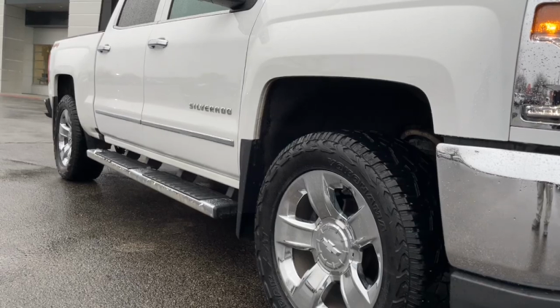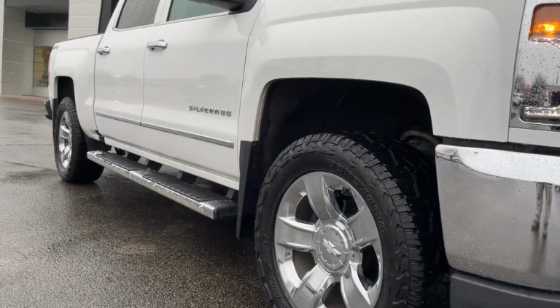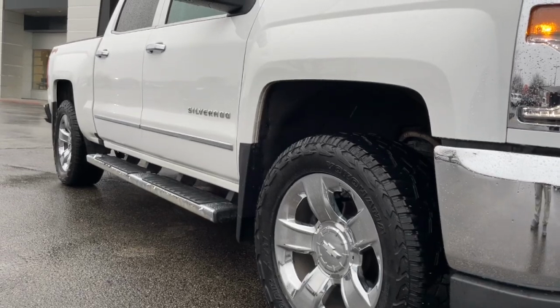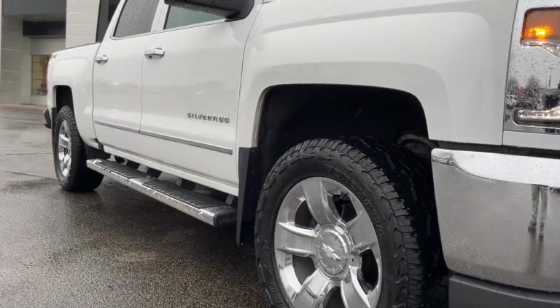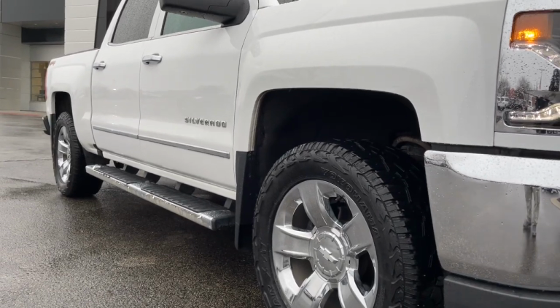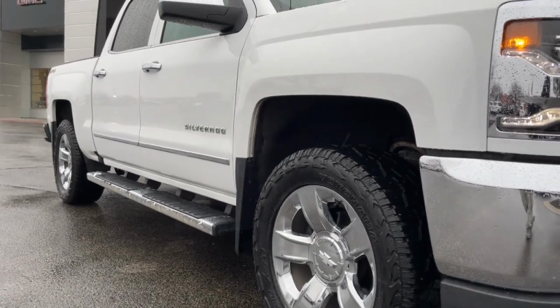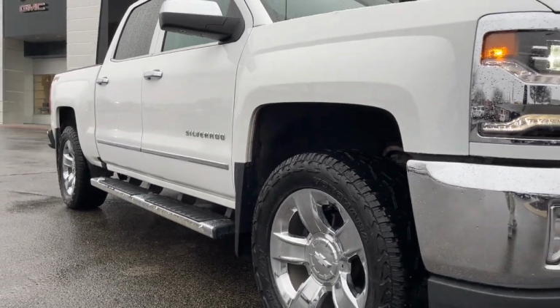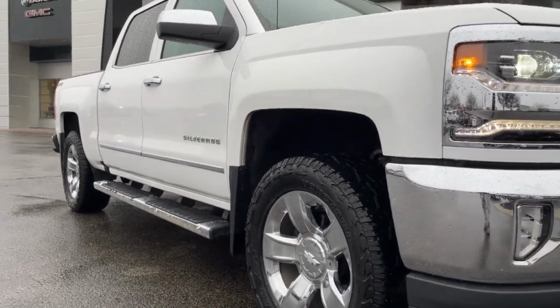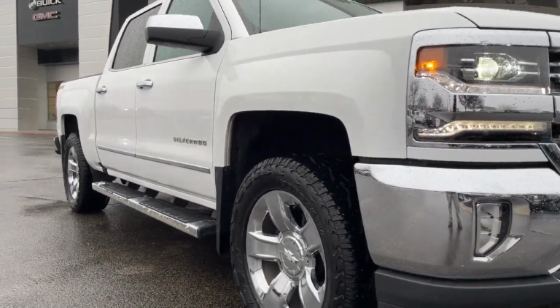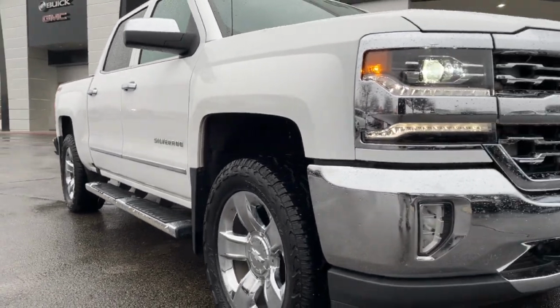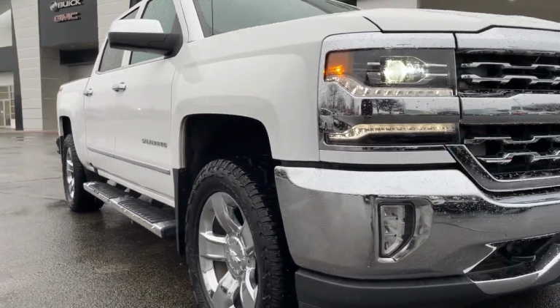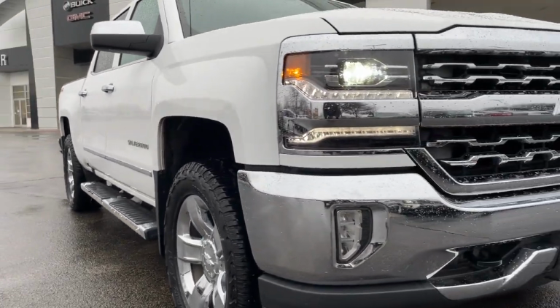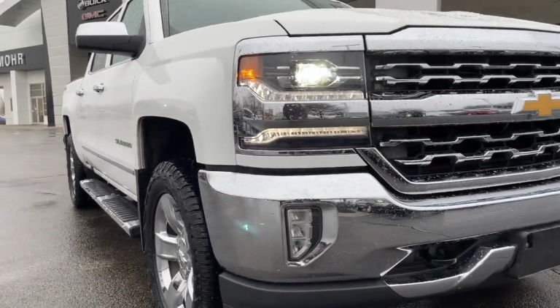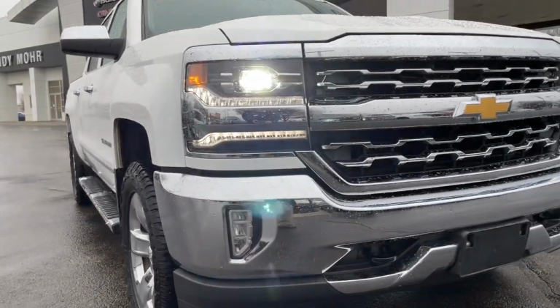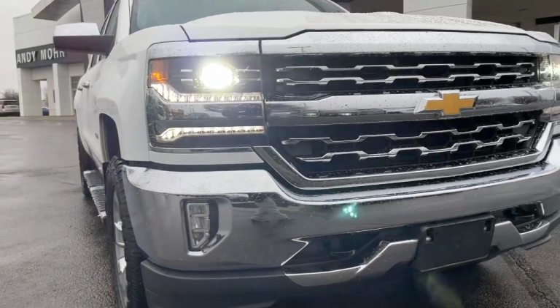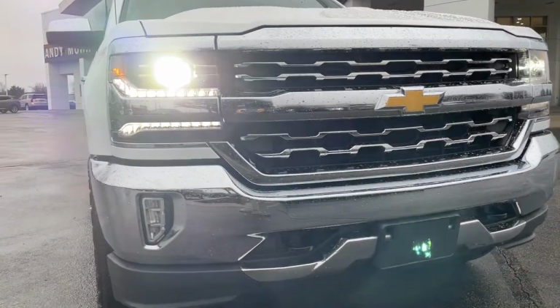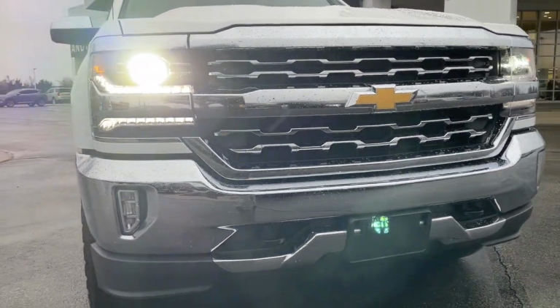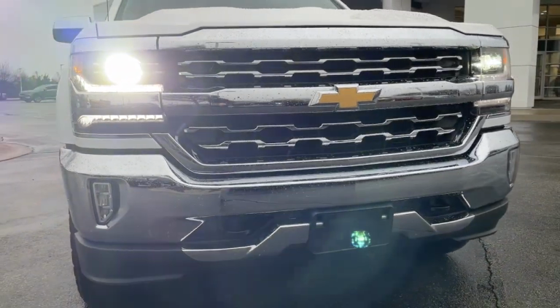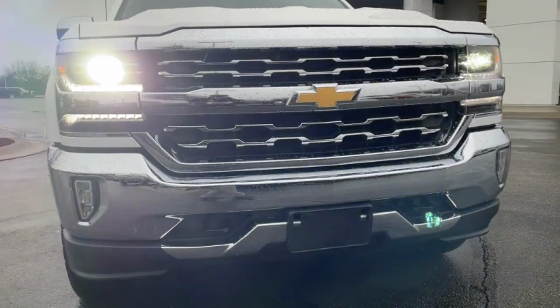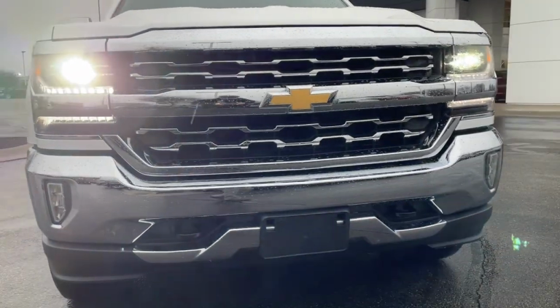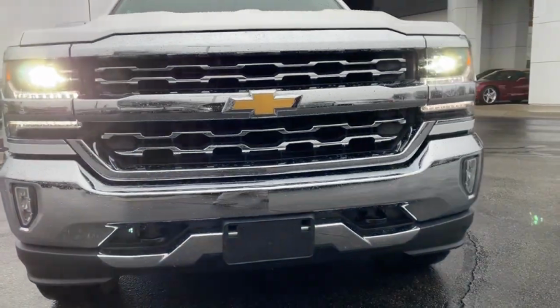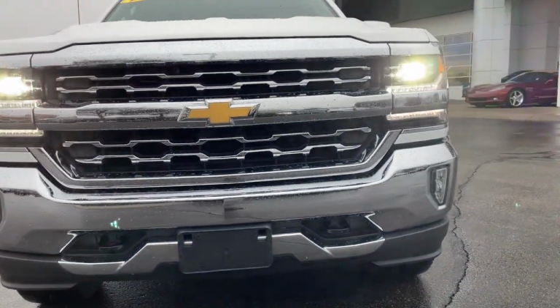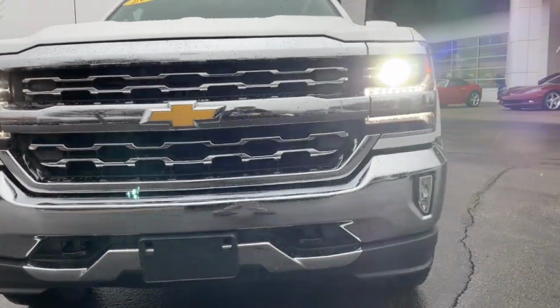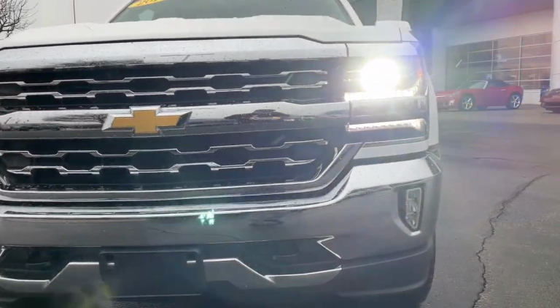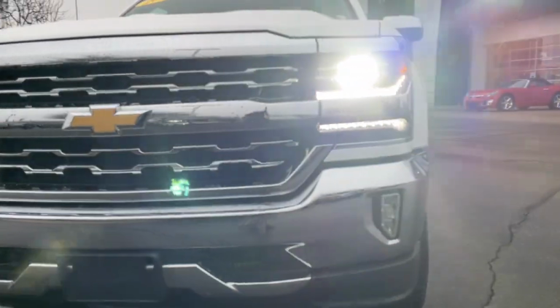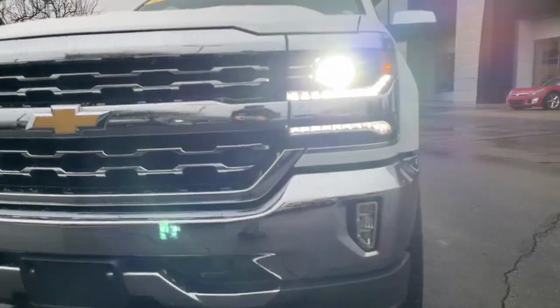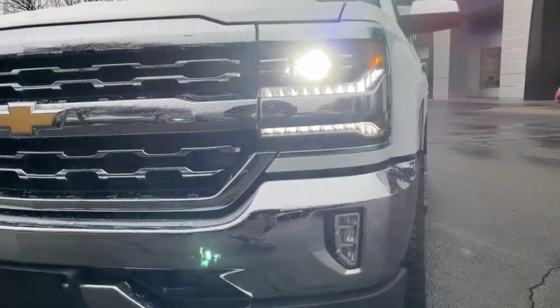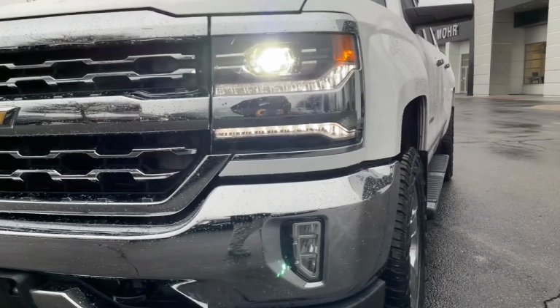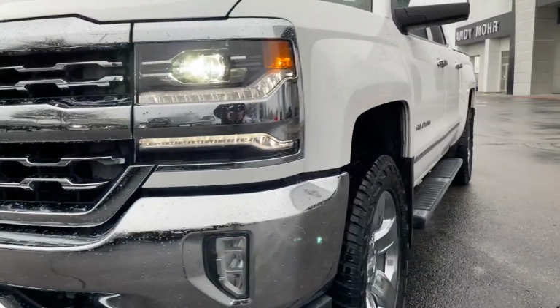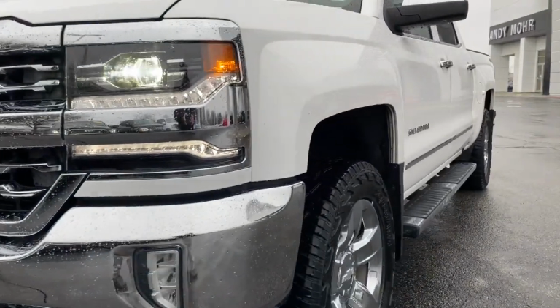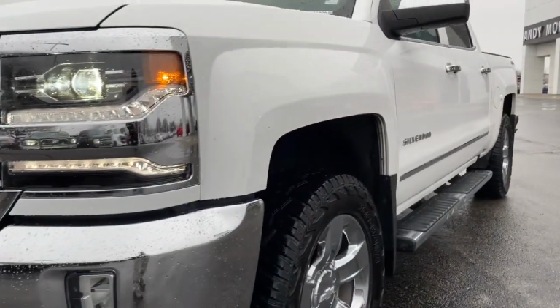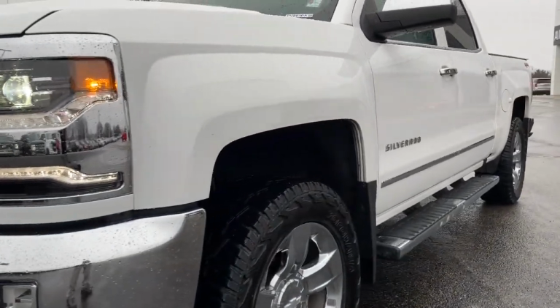You will be amazed by this 2016 Chevrolet Silverado 1500. With less than 150,000 miles on the odometer, this vehicle stands out from the rest.